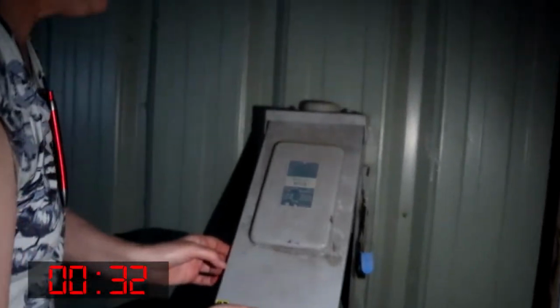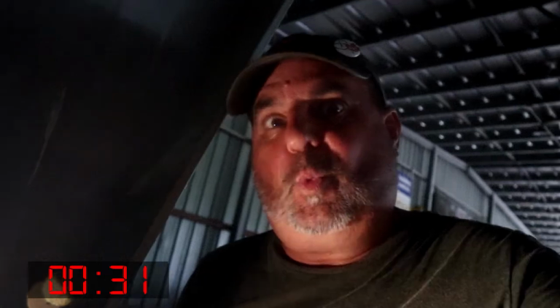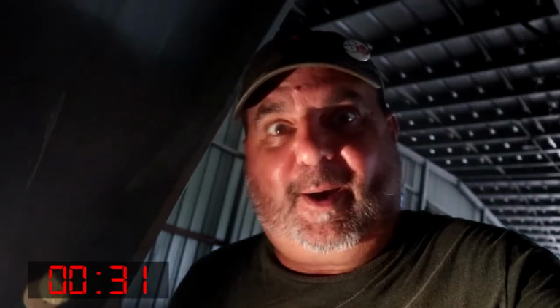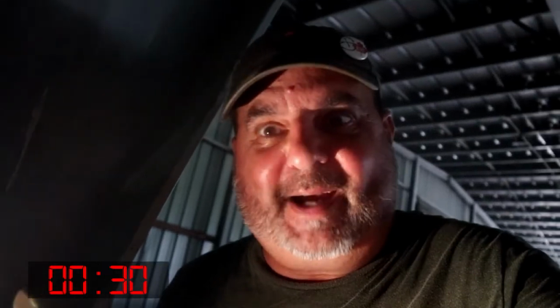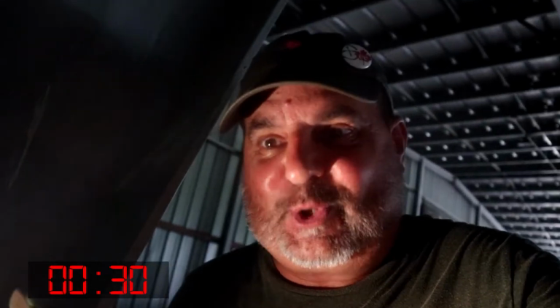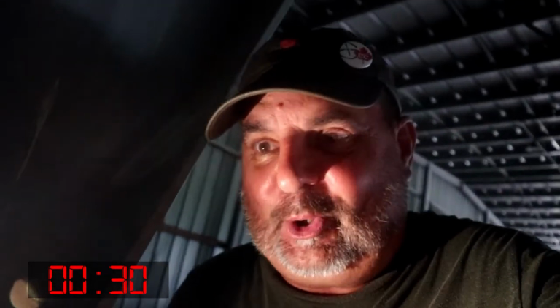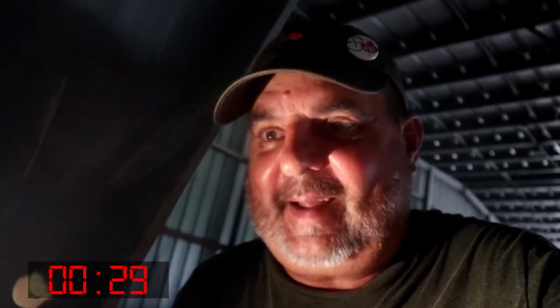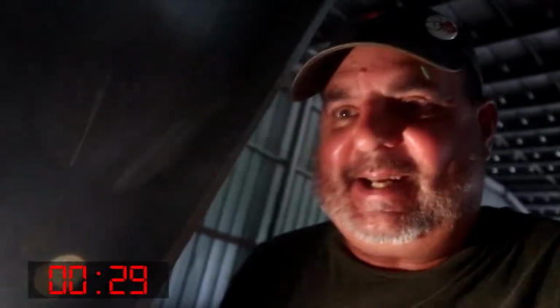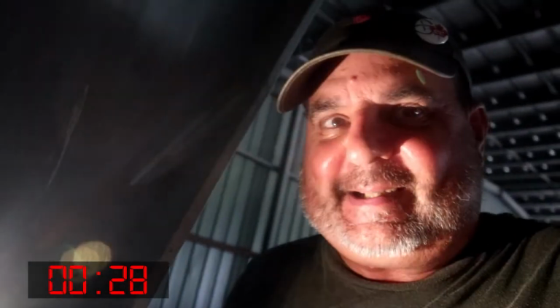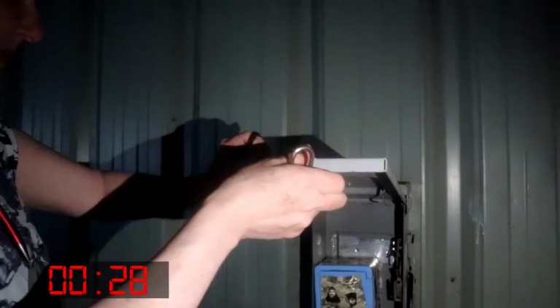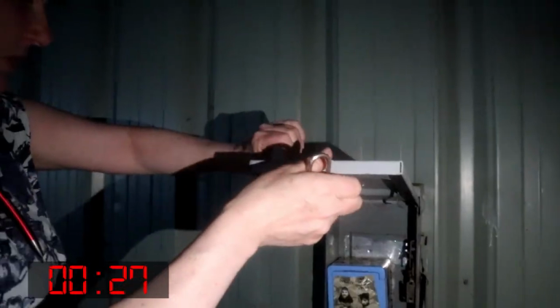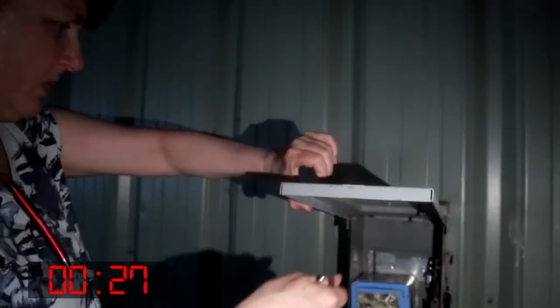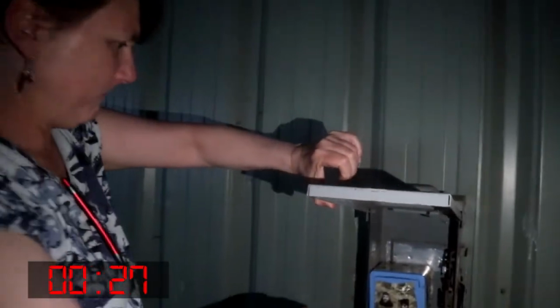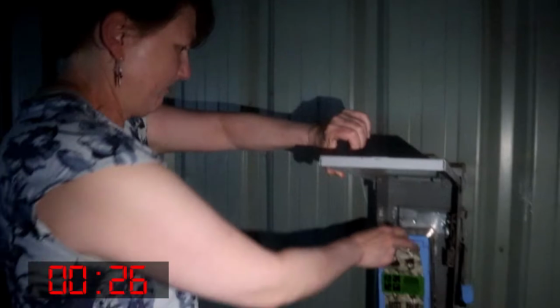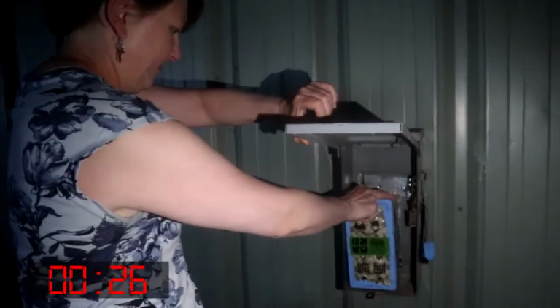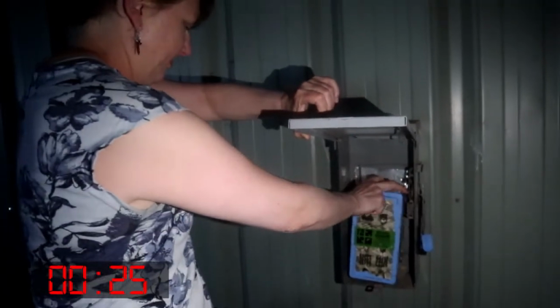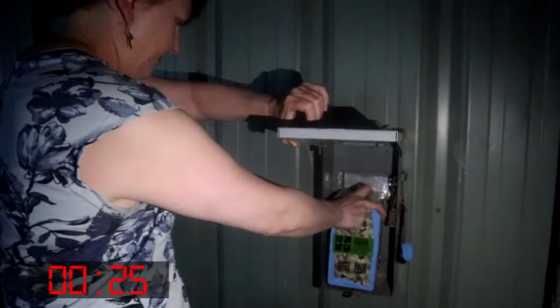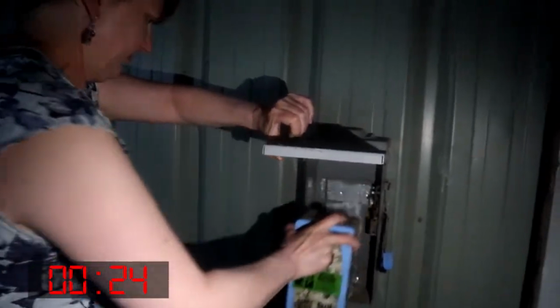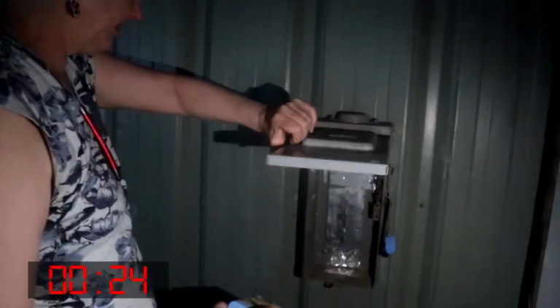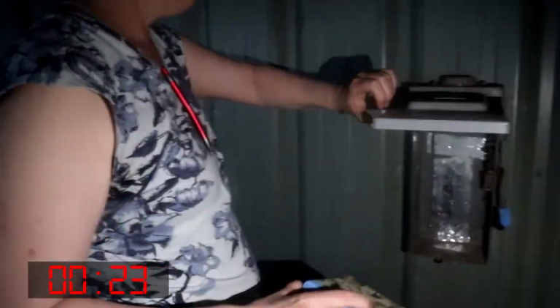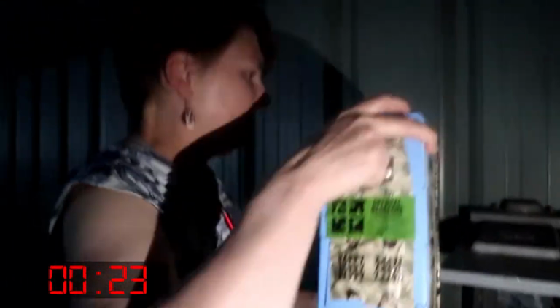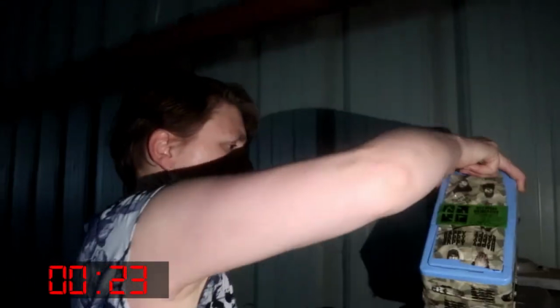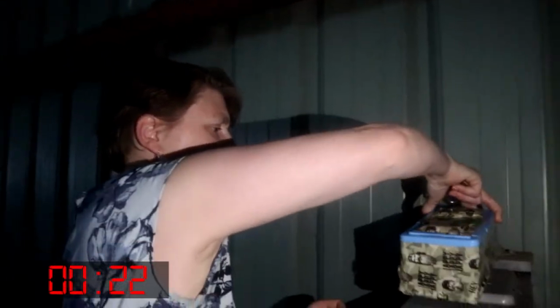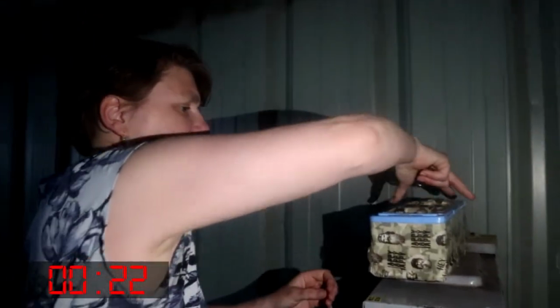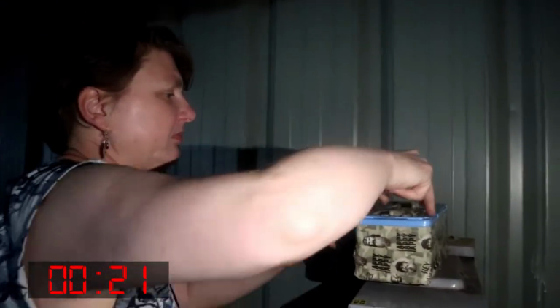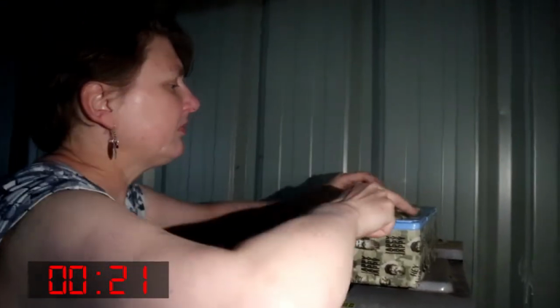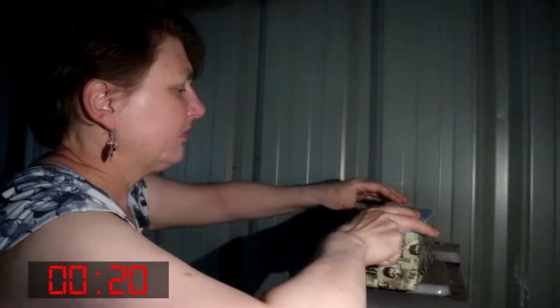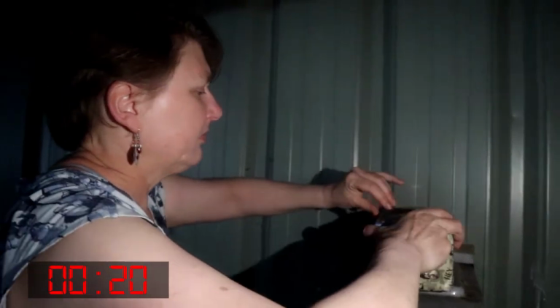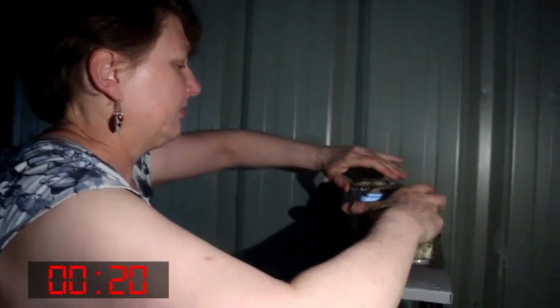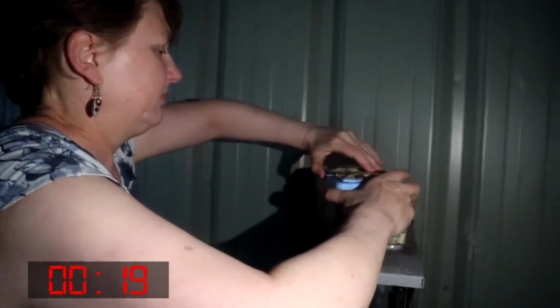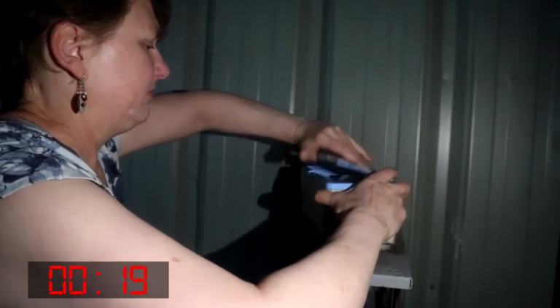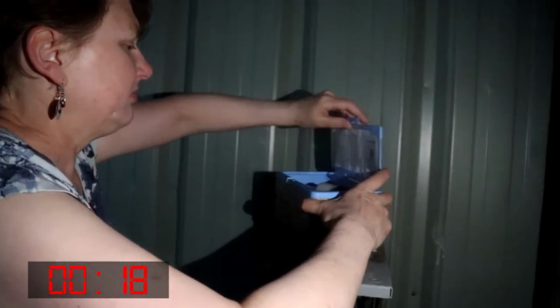Oh wow, that's cool looking. That's neat. That's awesome. That is an awesome cache — not what I was expecting at all.